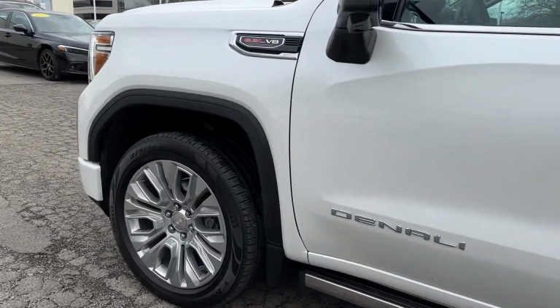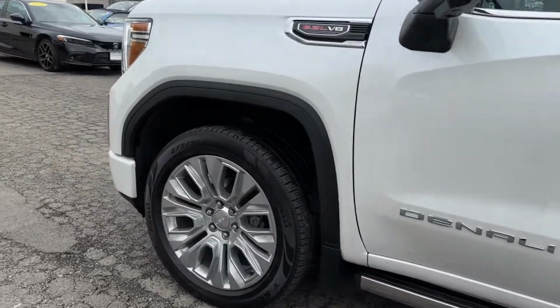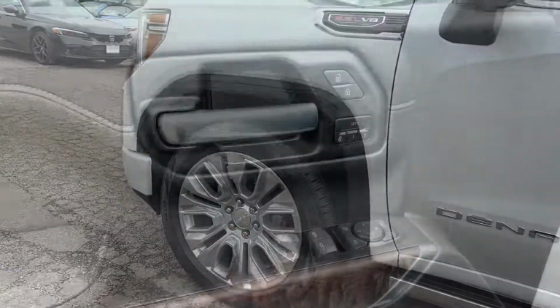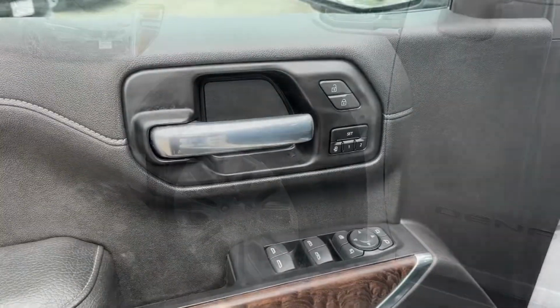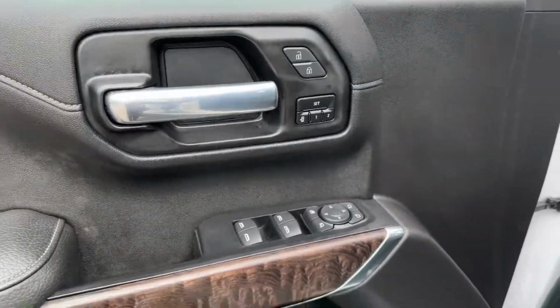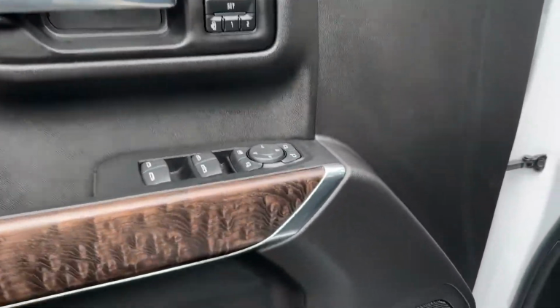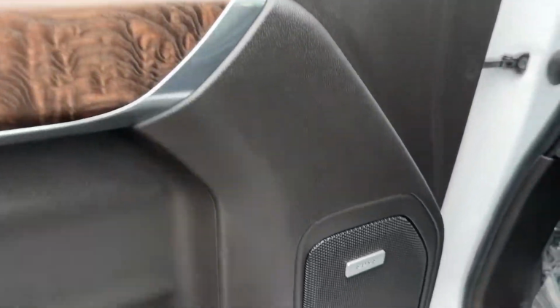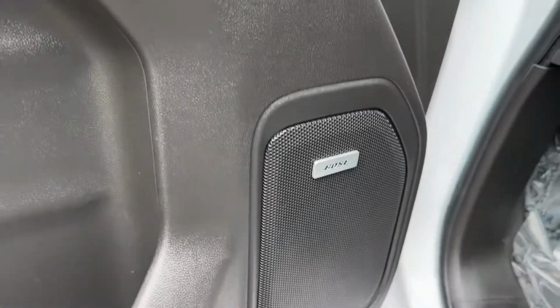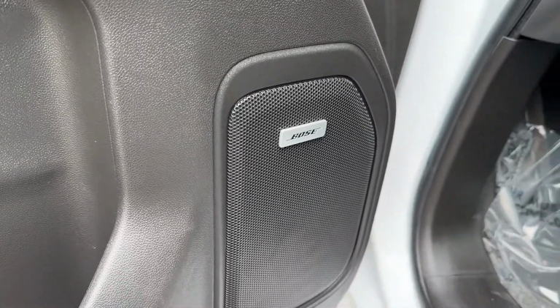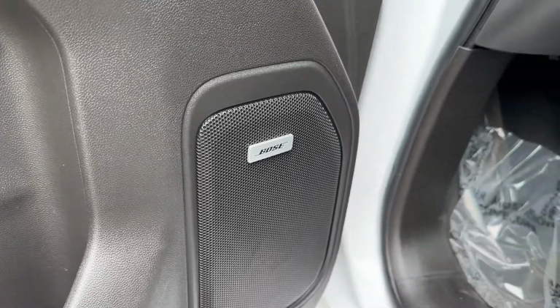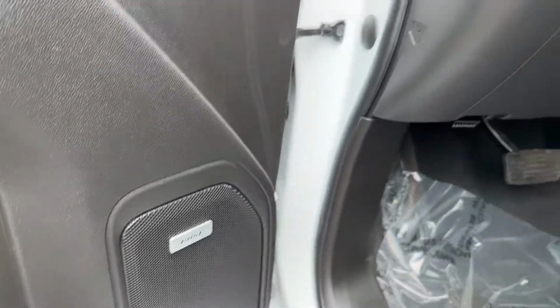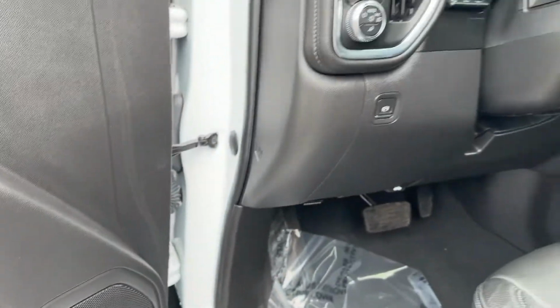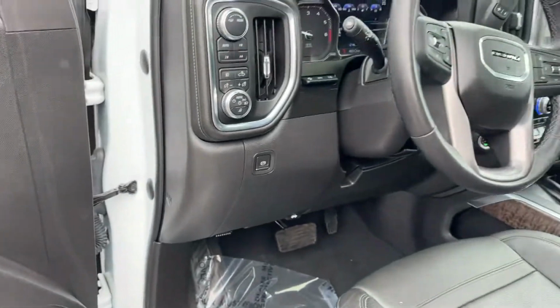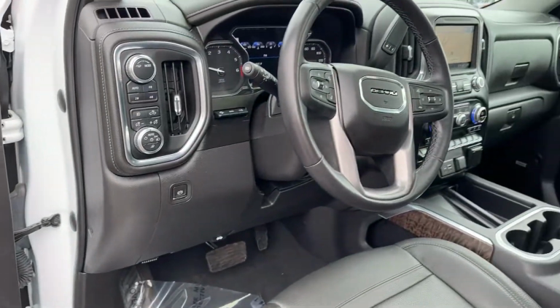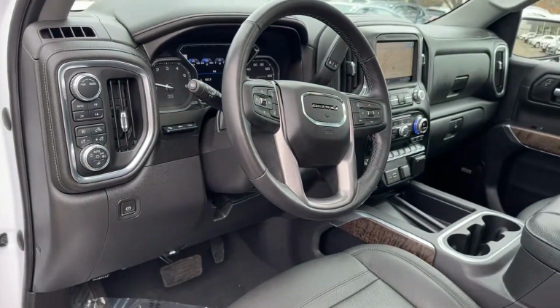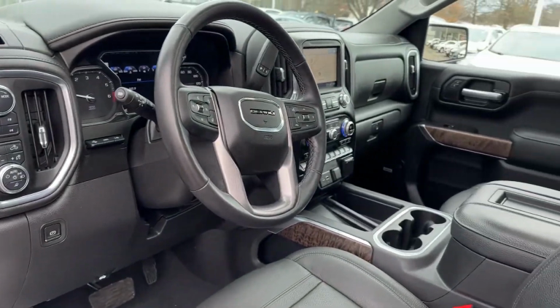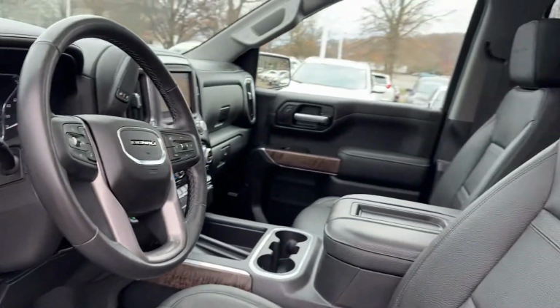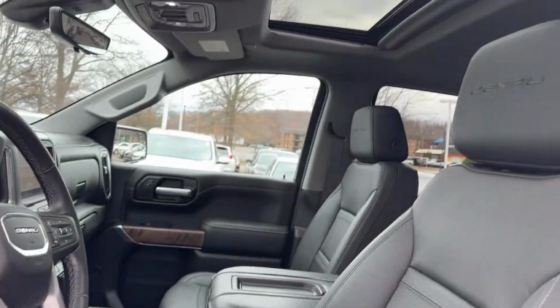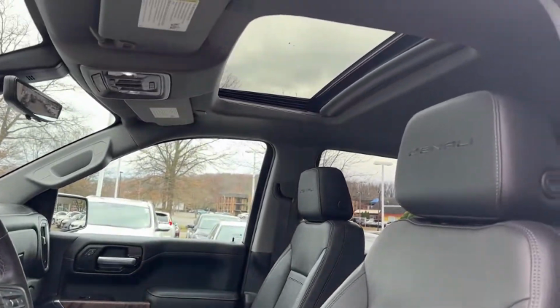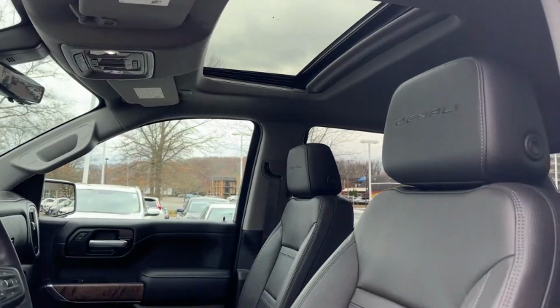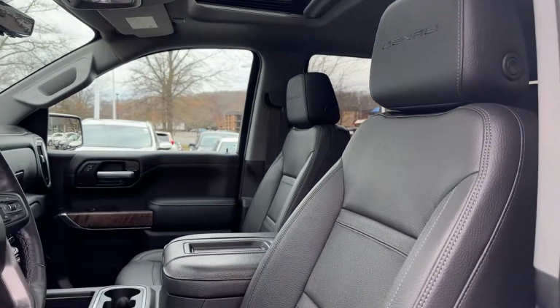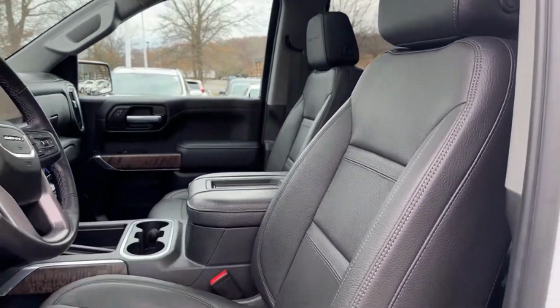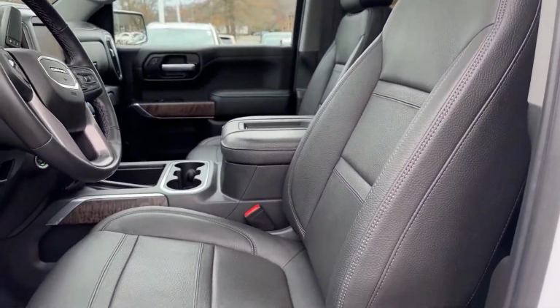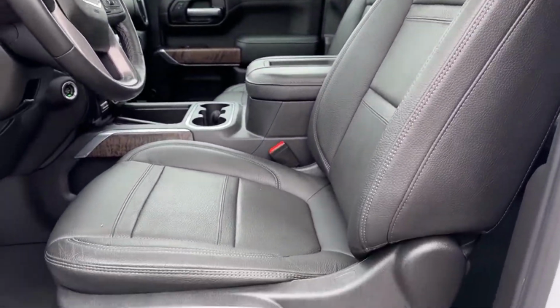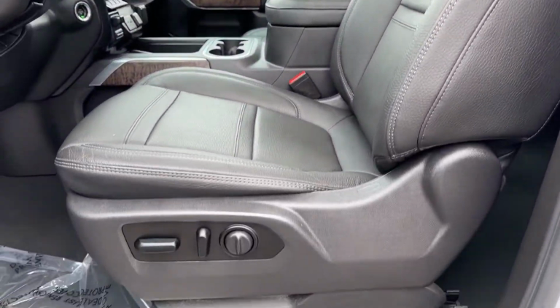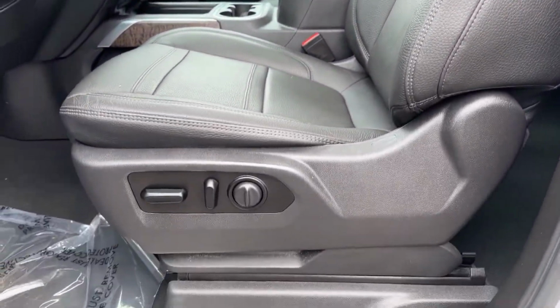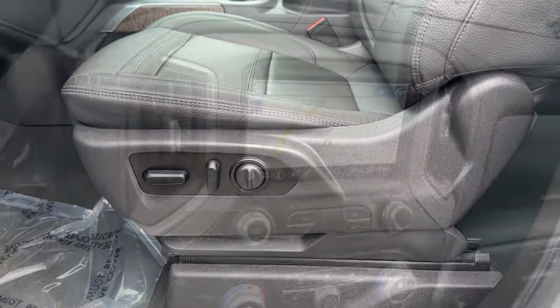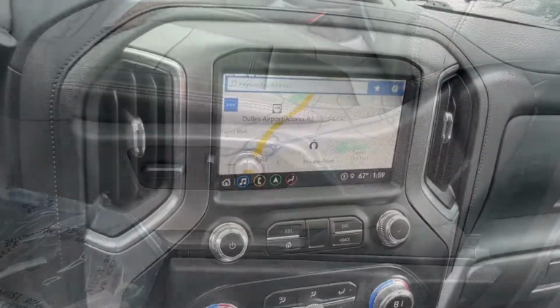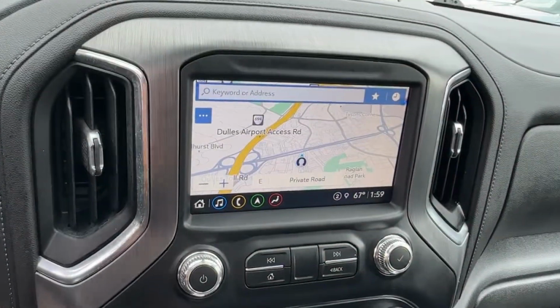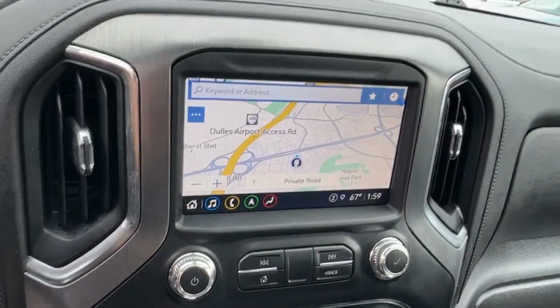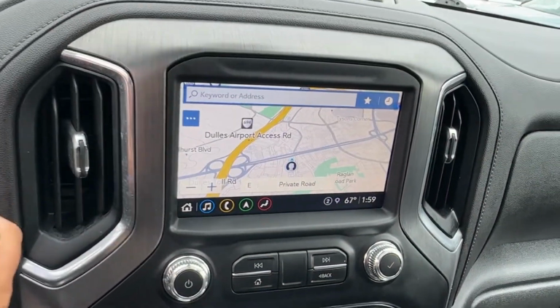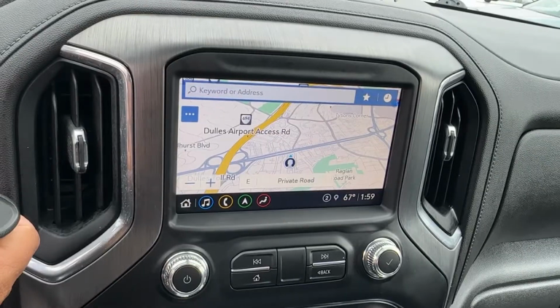Feel confident about taking on every project in this rugged Sierra. Treat yourself to a test drive today. Our staff will toss you the keys and give you an outstanding customer experience. Thank you.